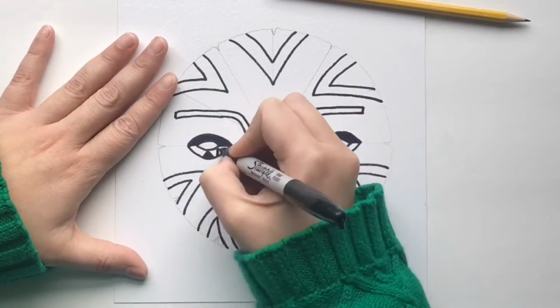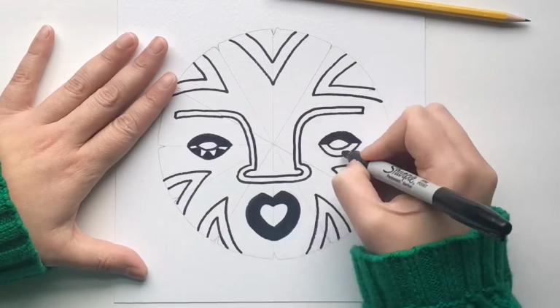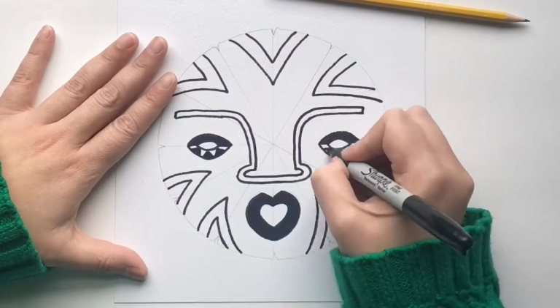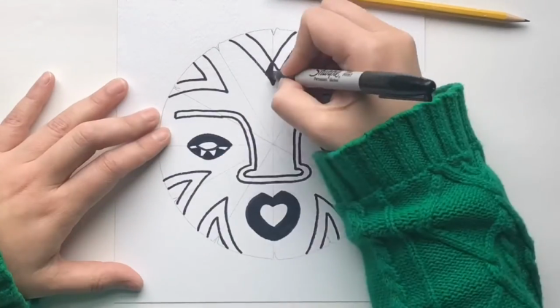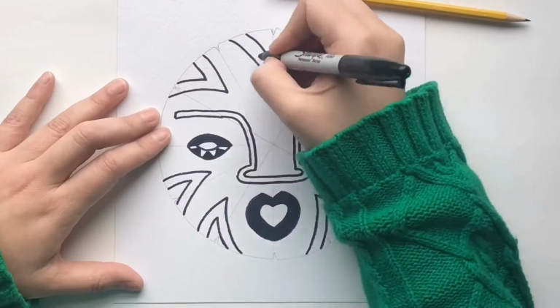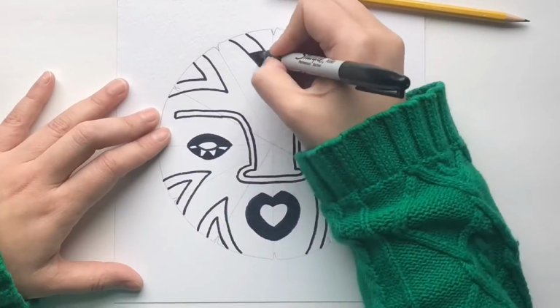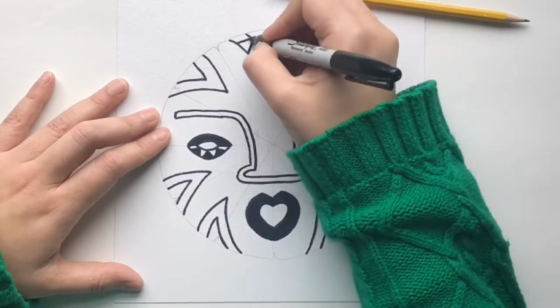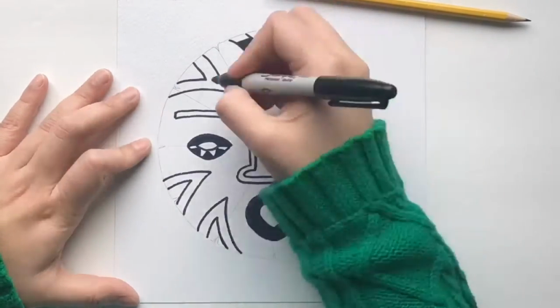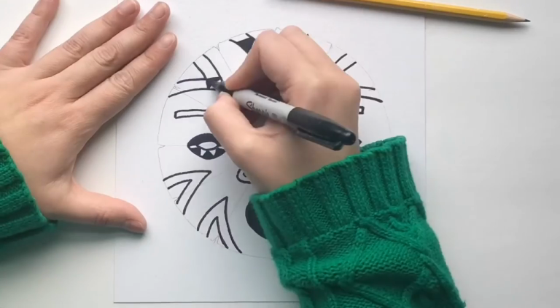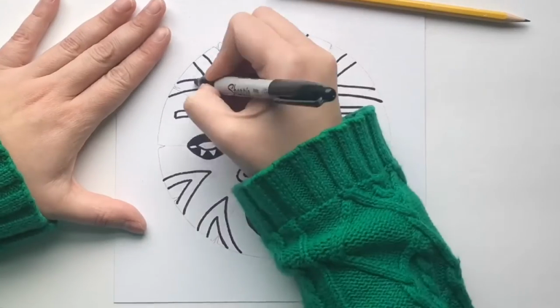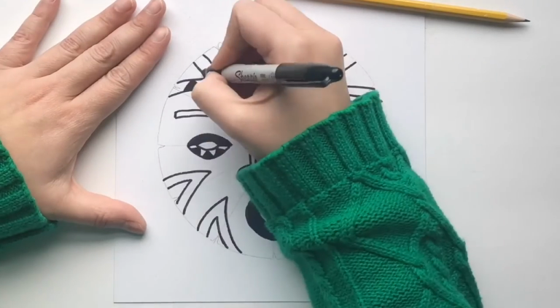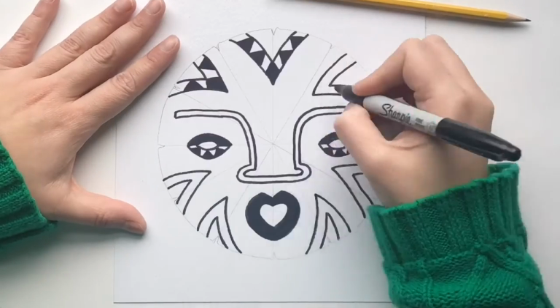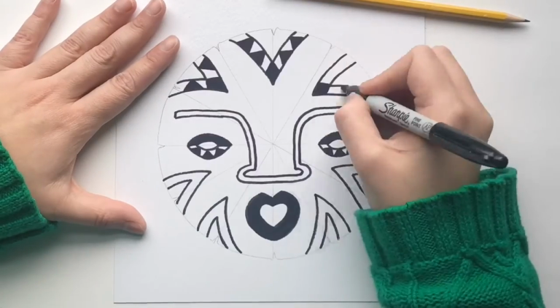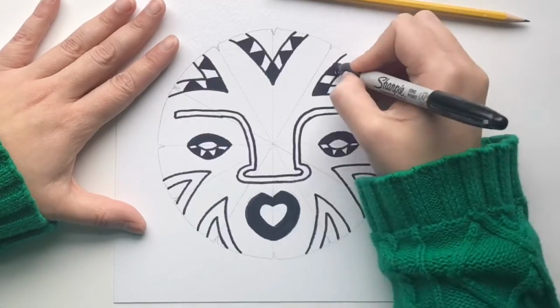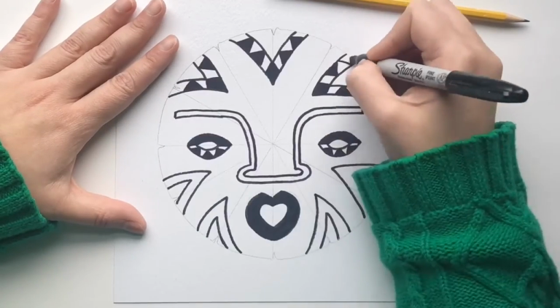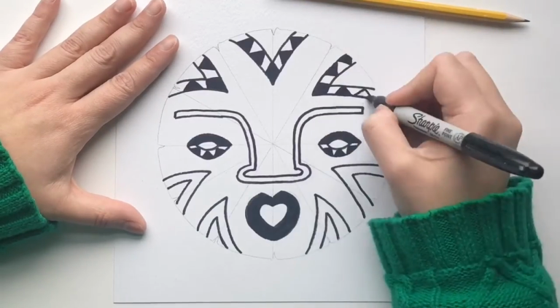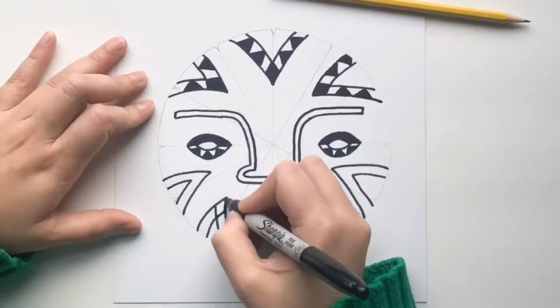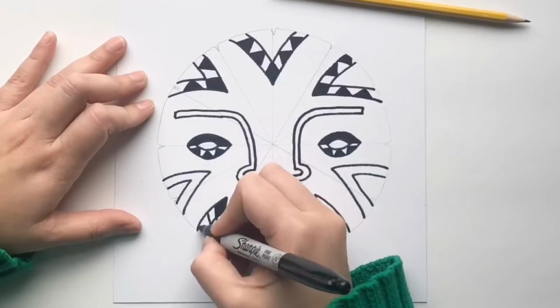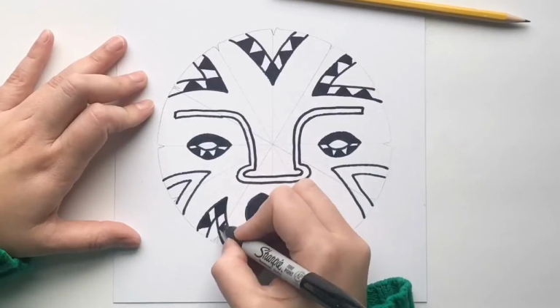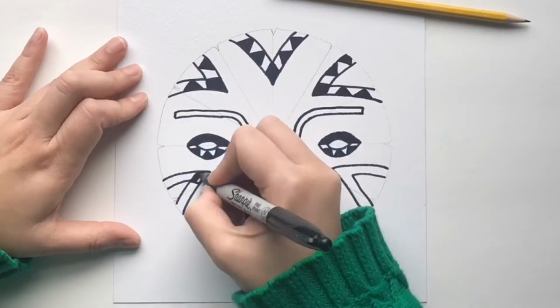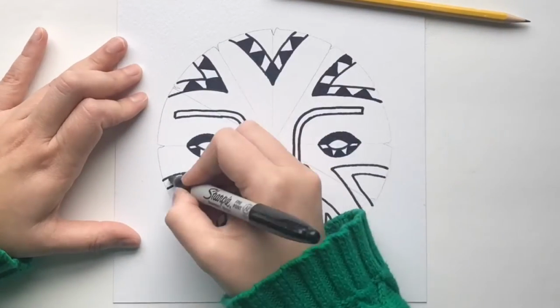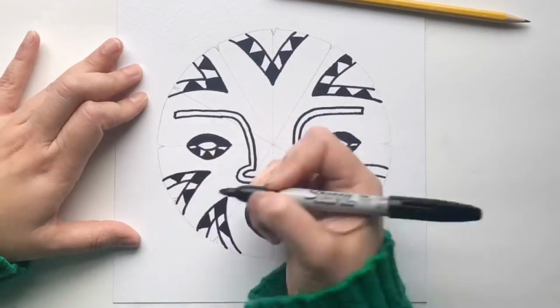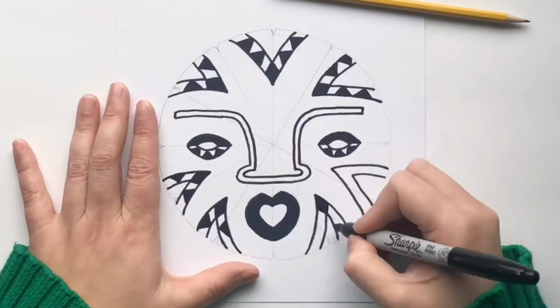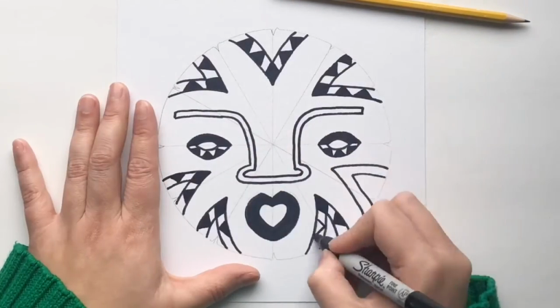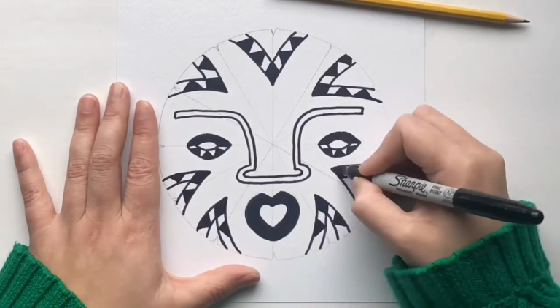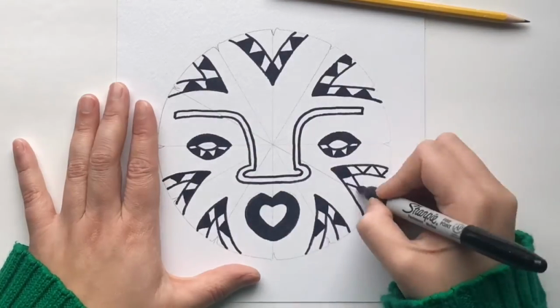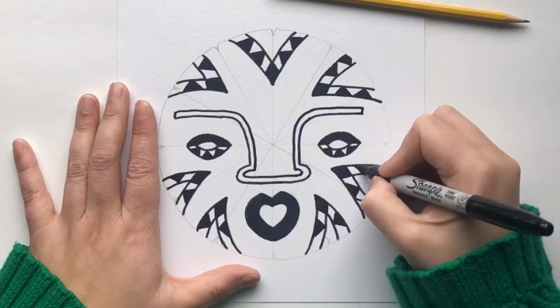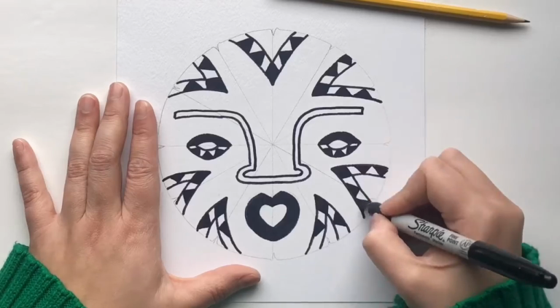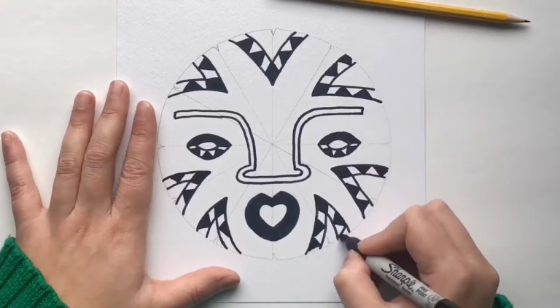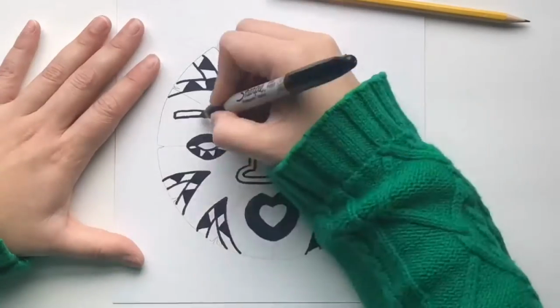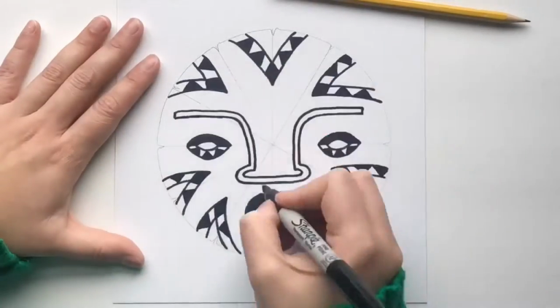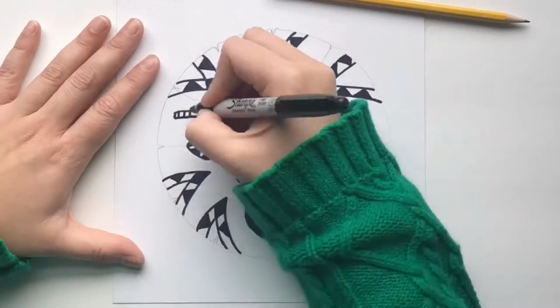You can fill in some areas to make your design bolder. You can add different patterns or different lines to make your design stand out.